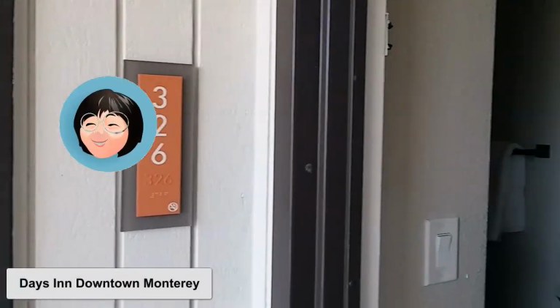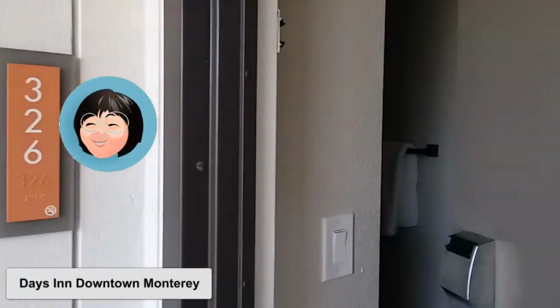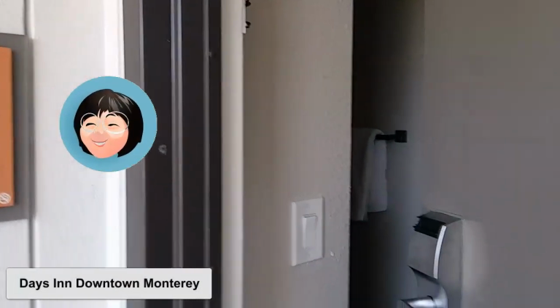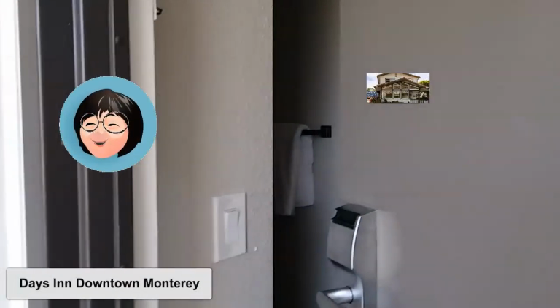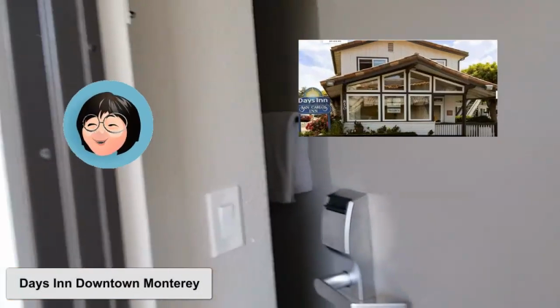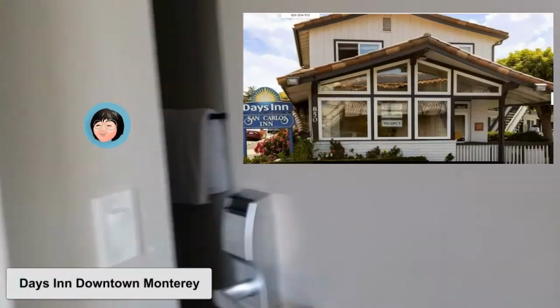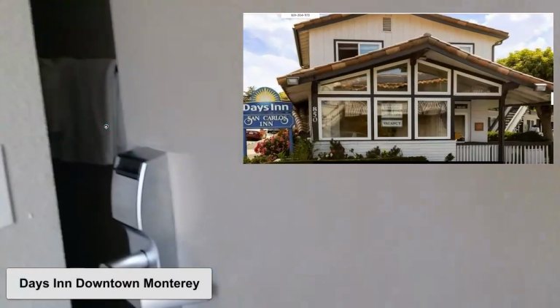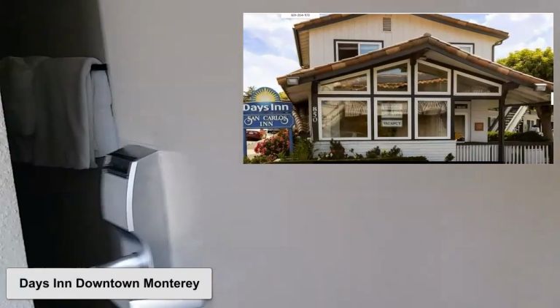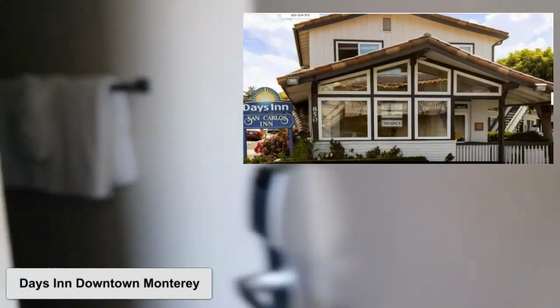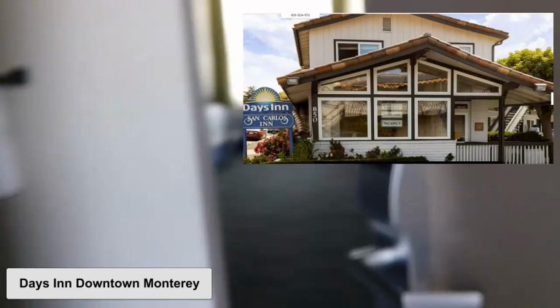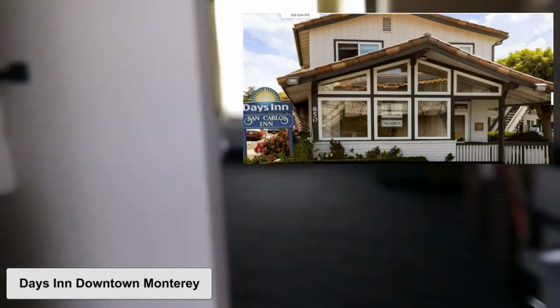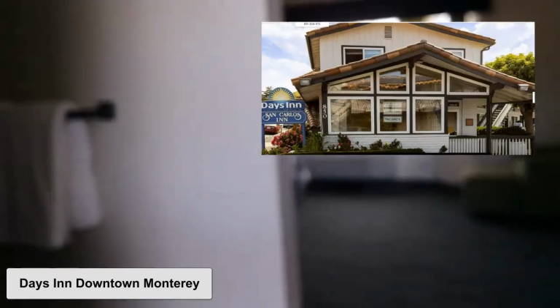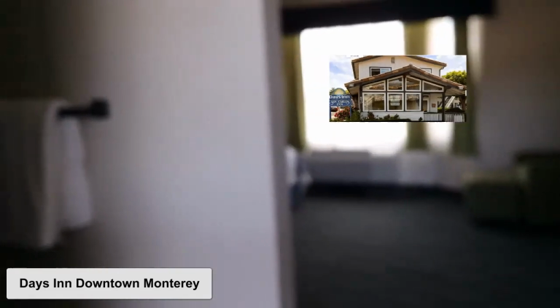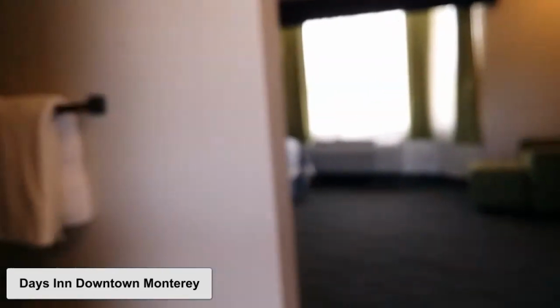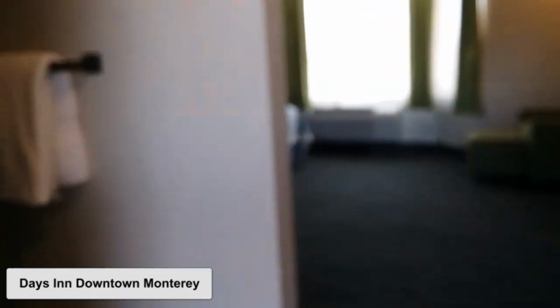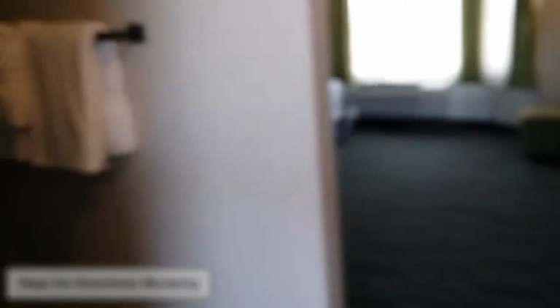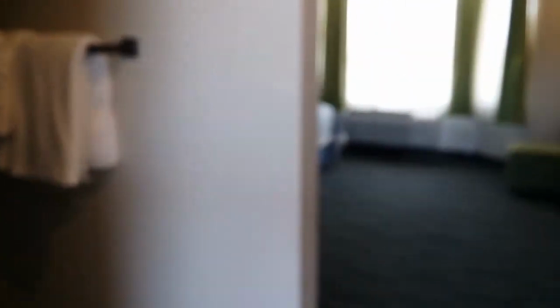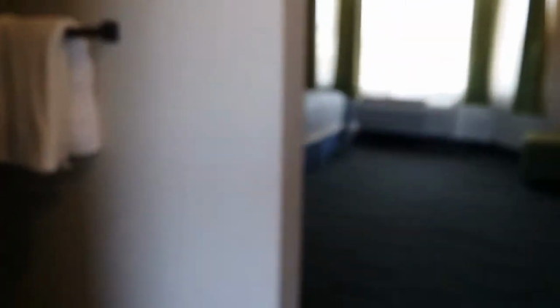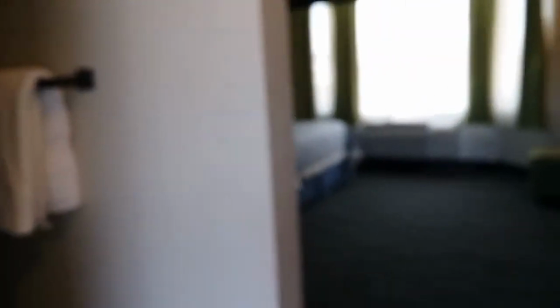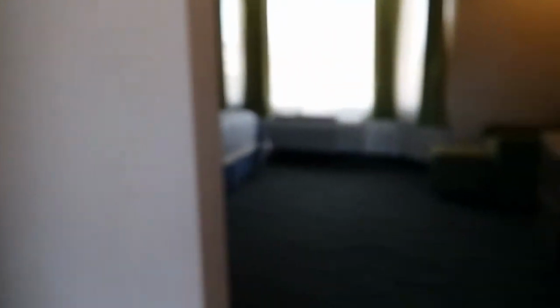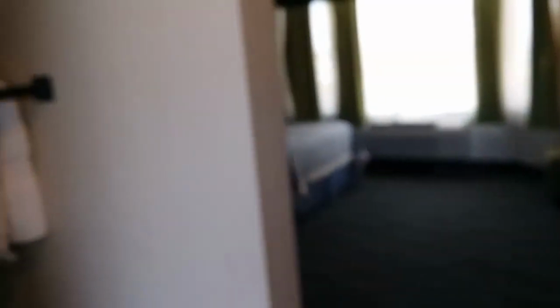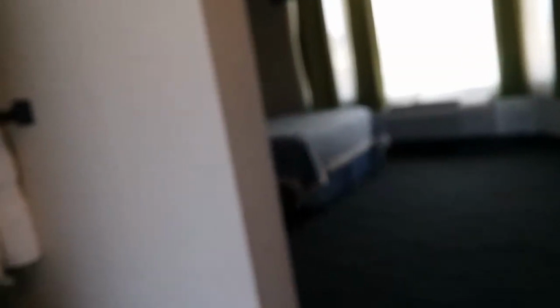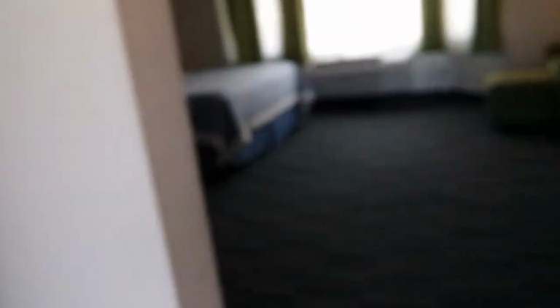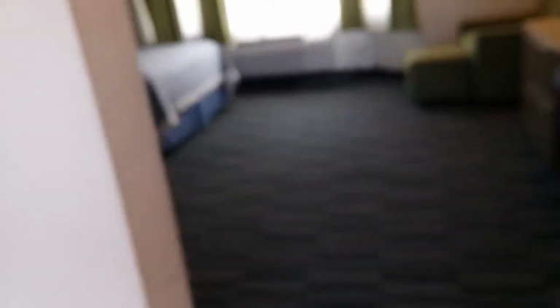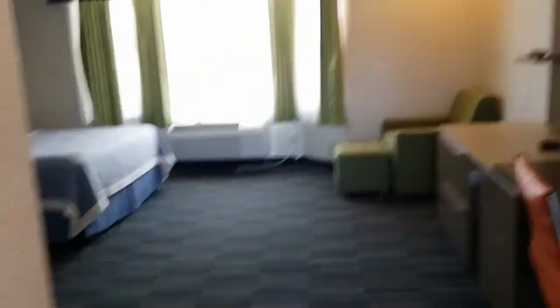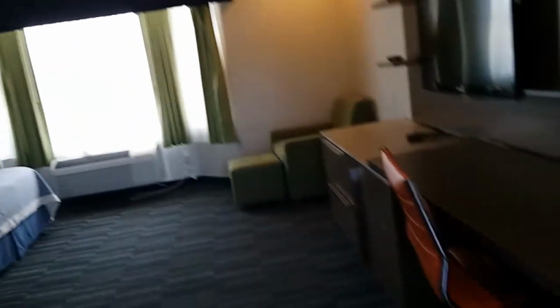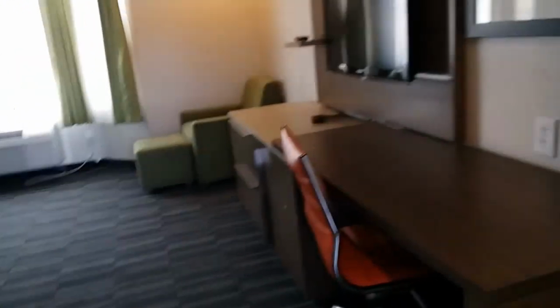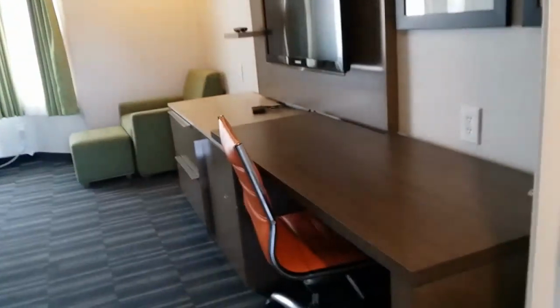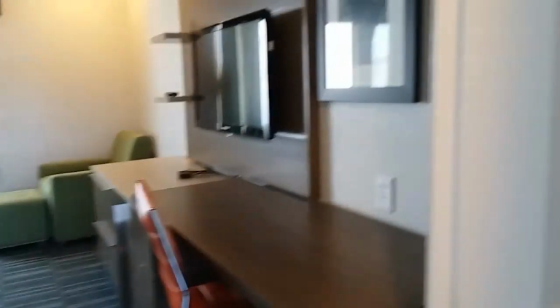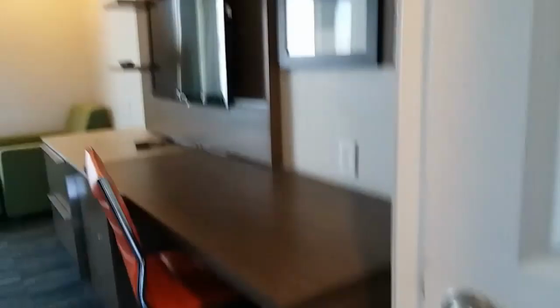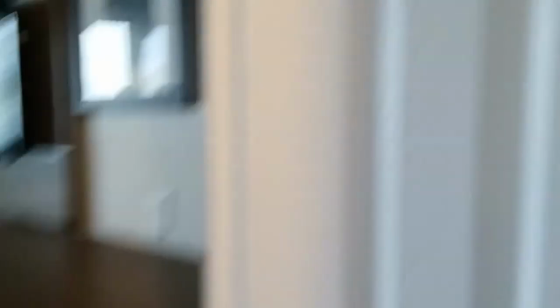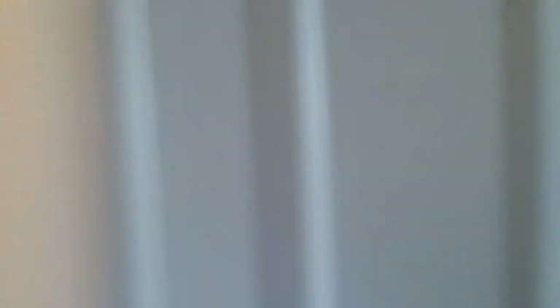Good morning. Today we are visiting the Days Inn in downtown Monterey and this is a review of room 326, which is on the second floor of the adjacent building.